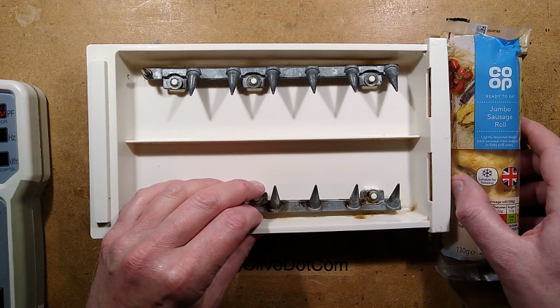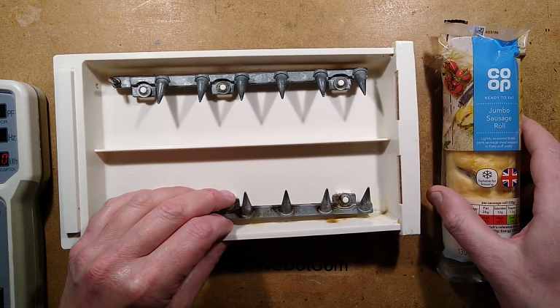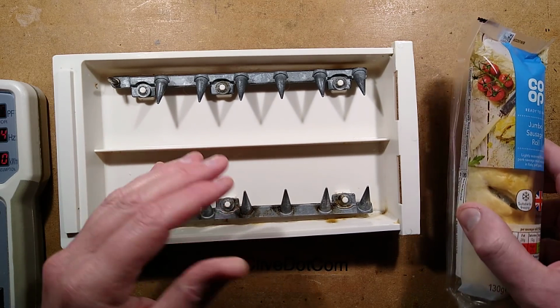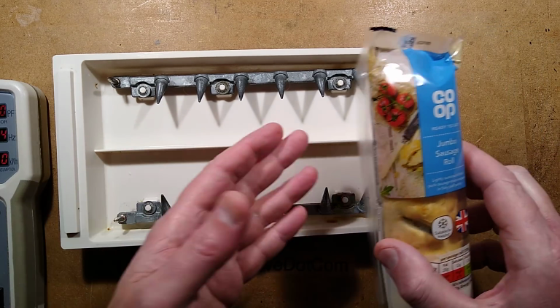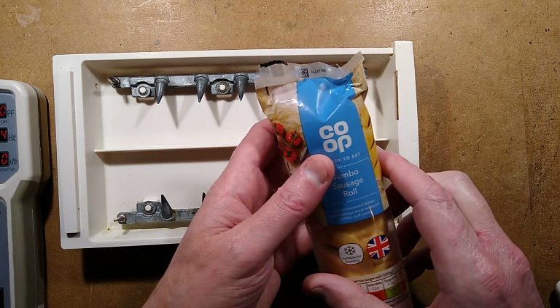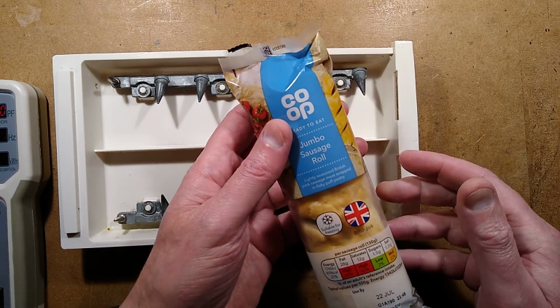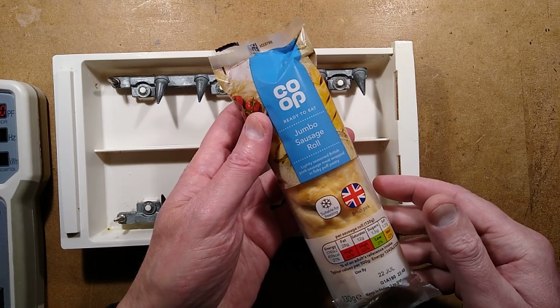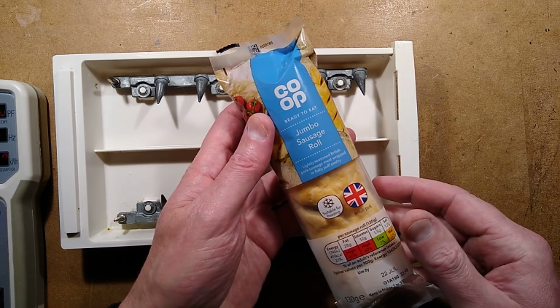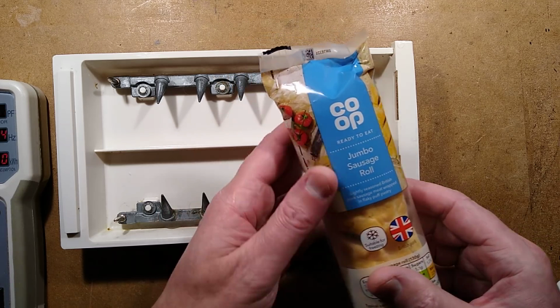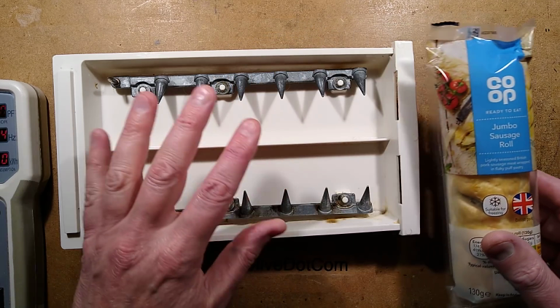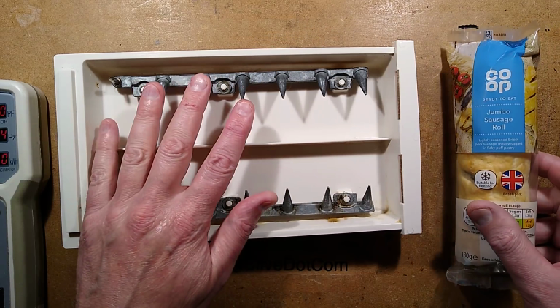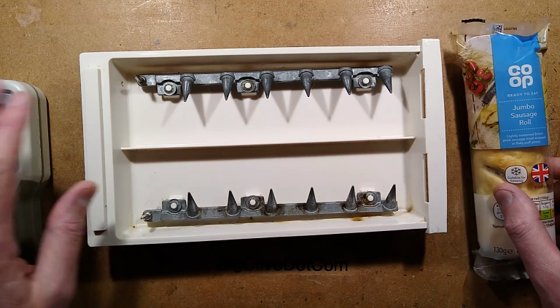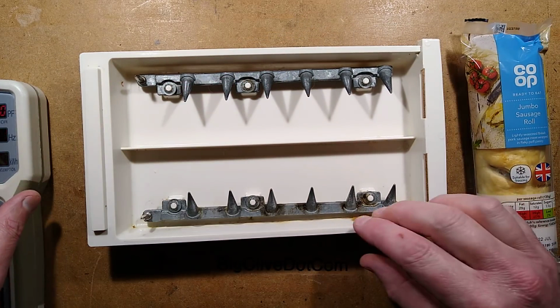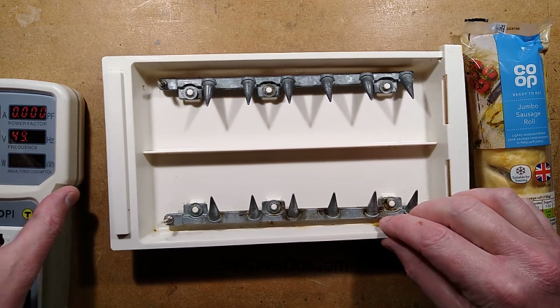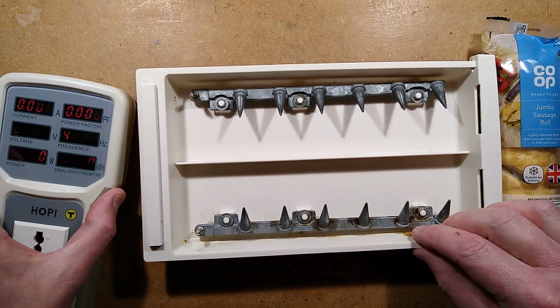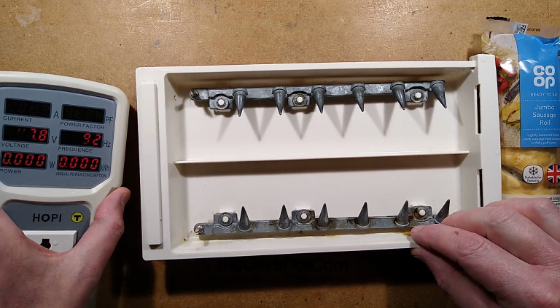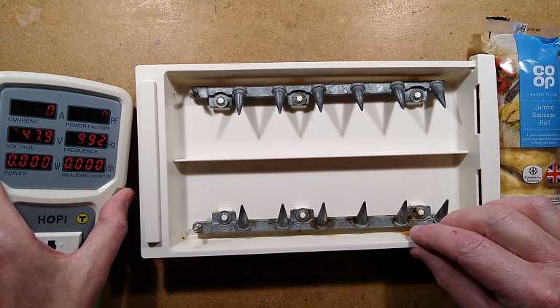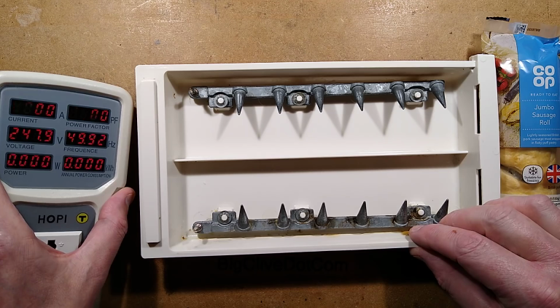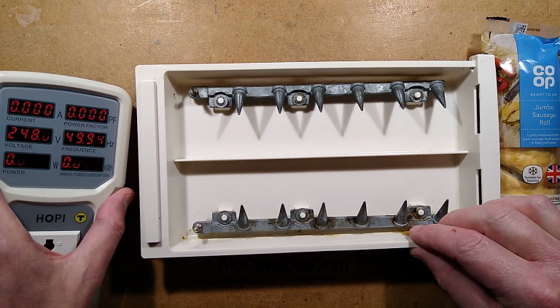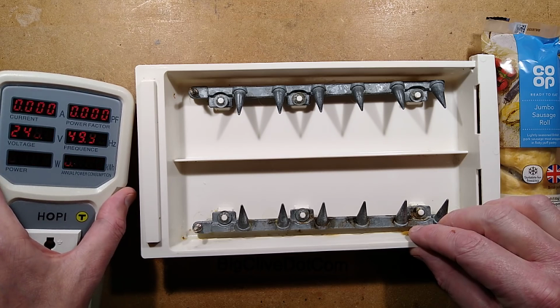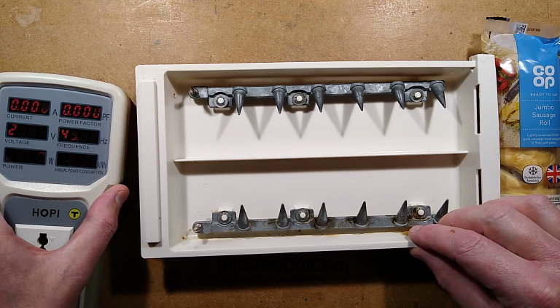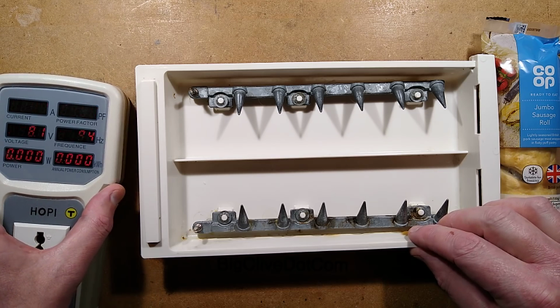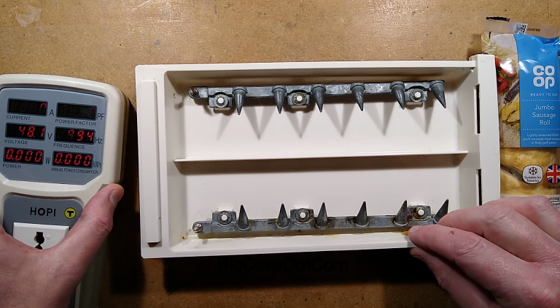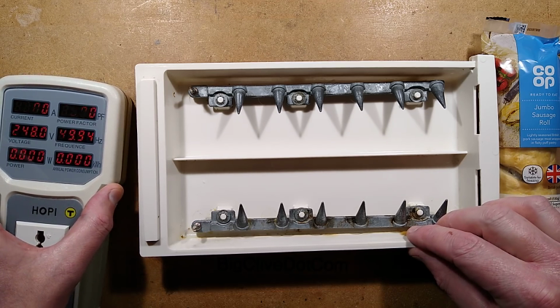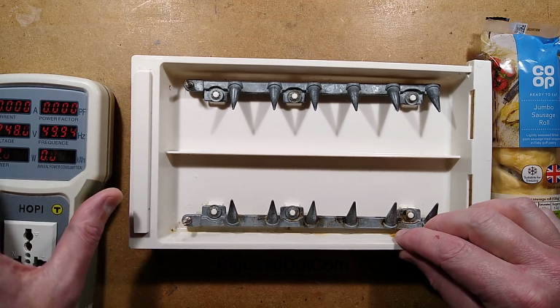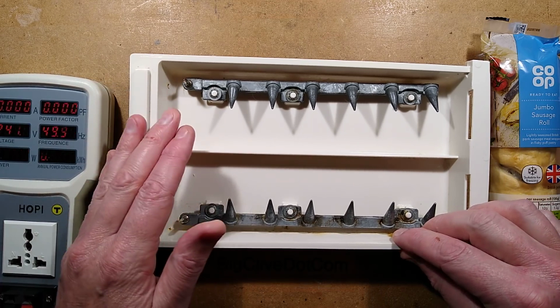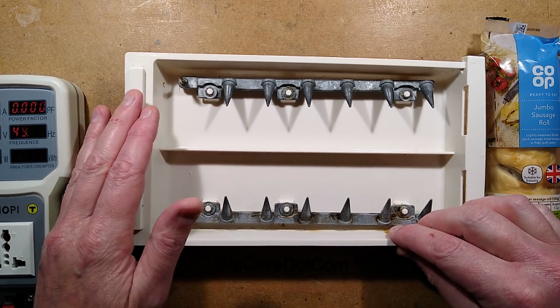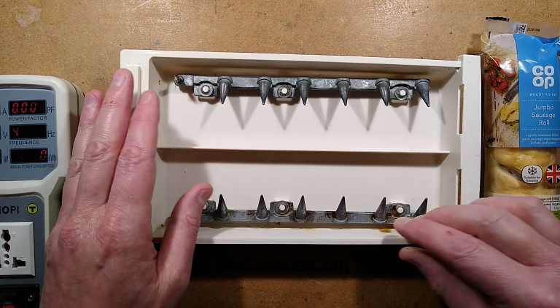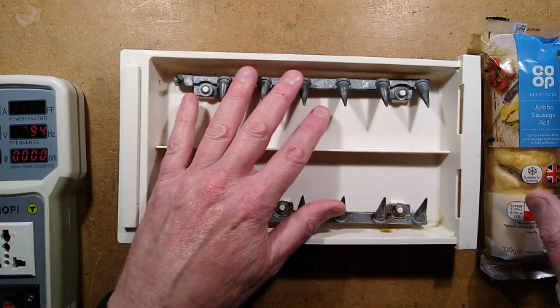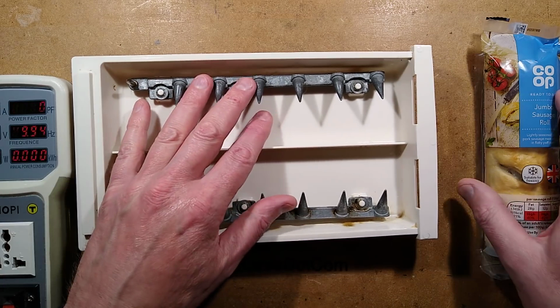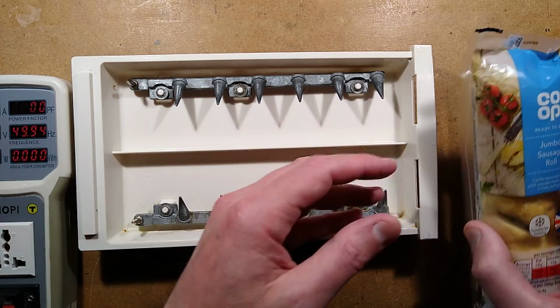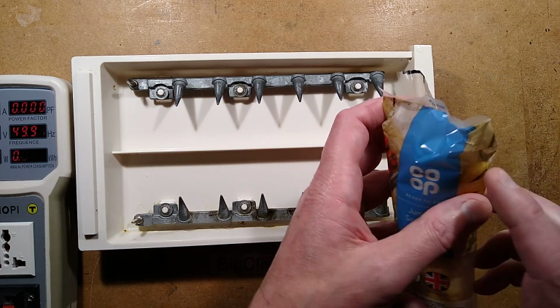Vince the crew chief said, what would it be like if you stuck a sausage roll in it? Now, for a start, the voltage we're going to be using today is about 248 volts — let's just say a quarter of a thousand volts, because that's as close to 250 volts as we're going to get.